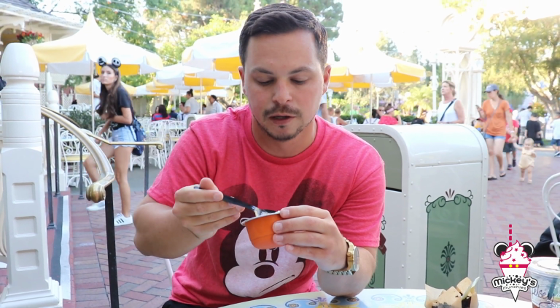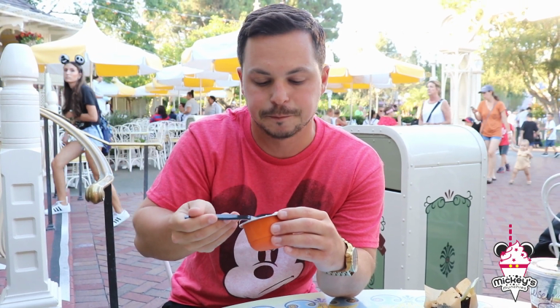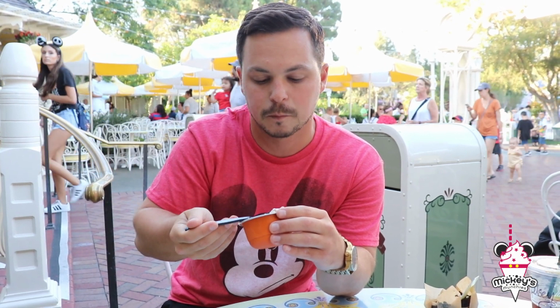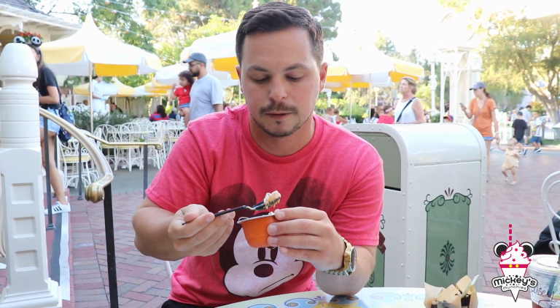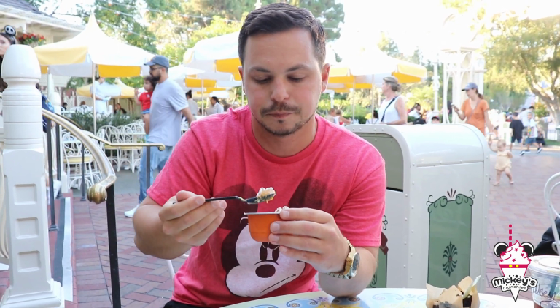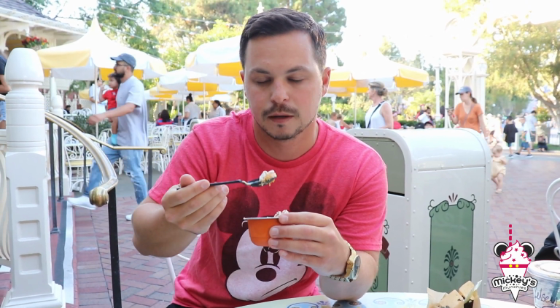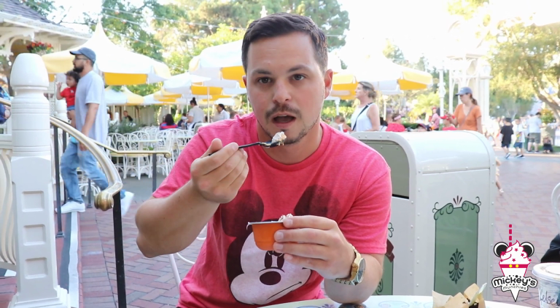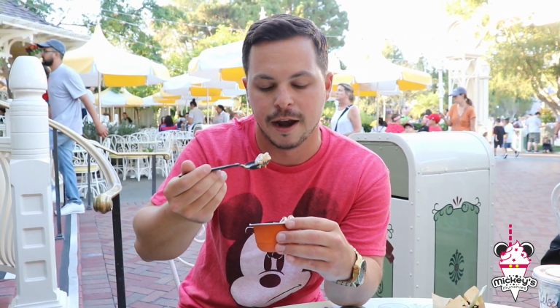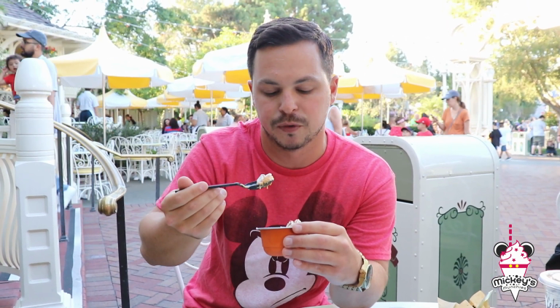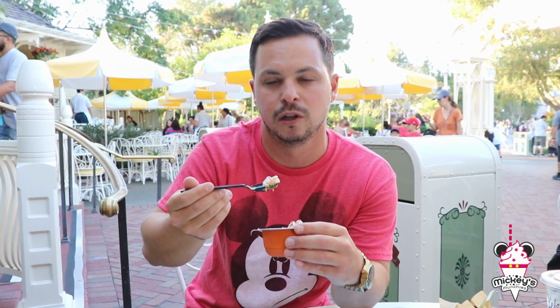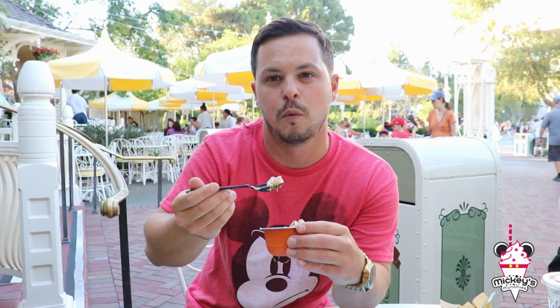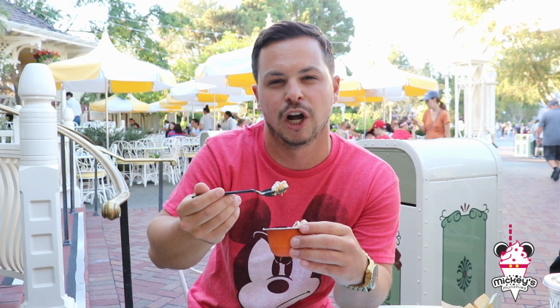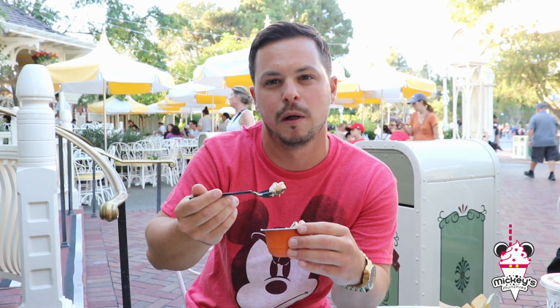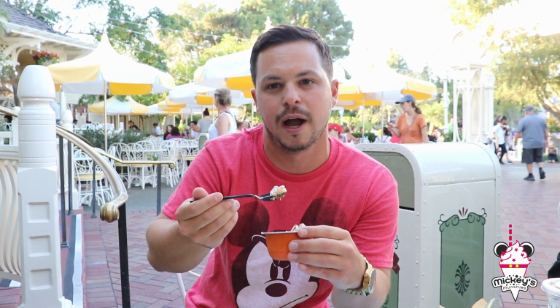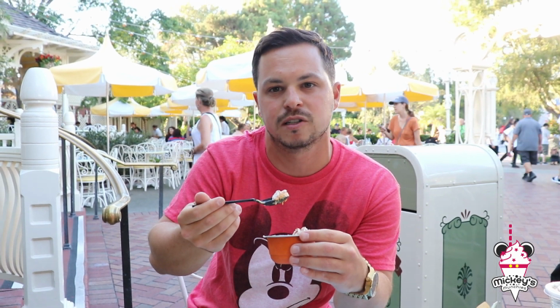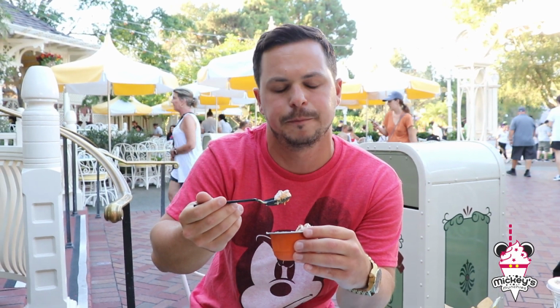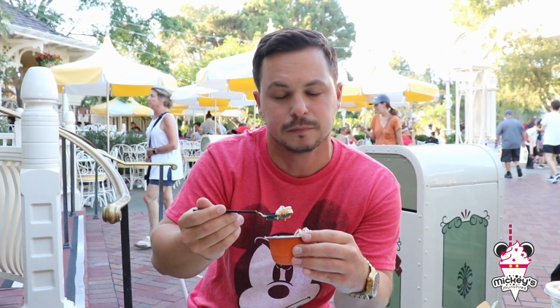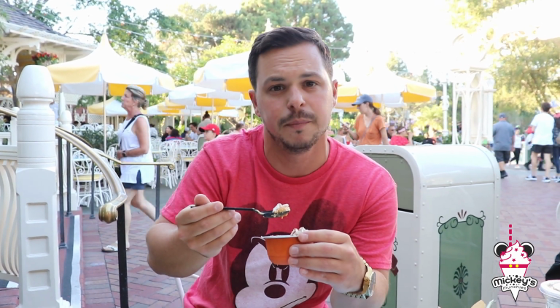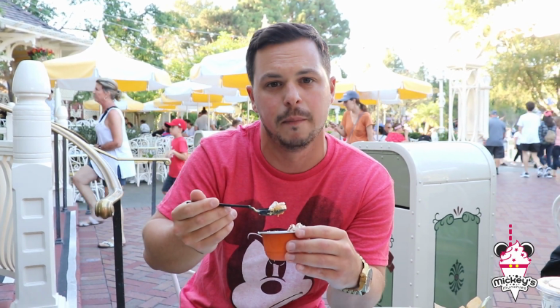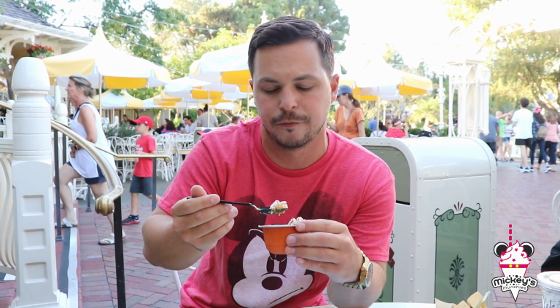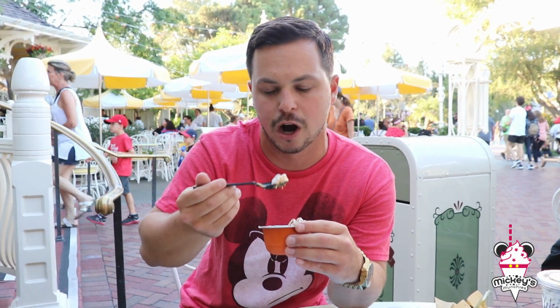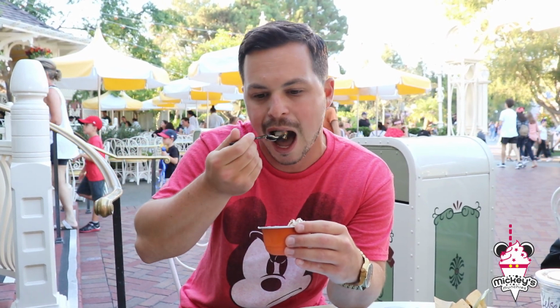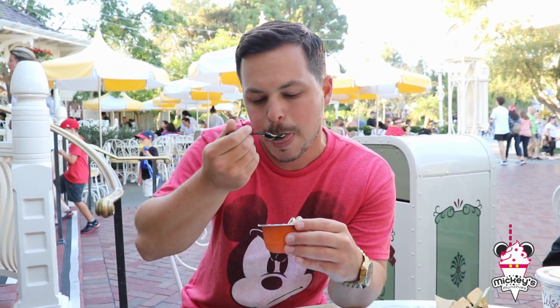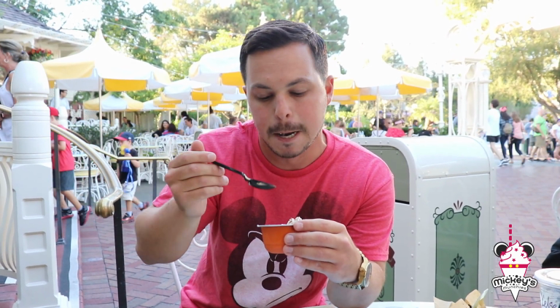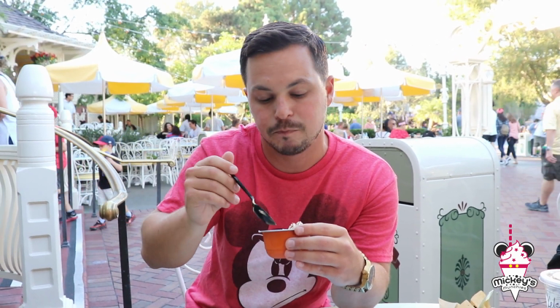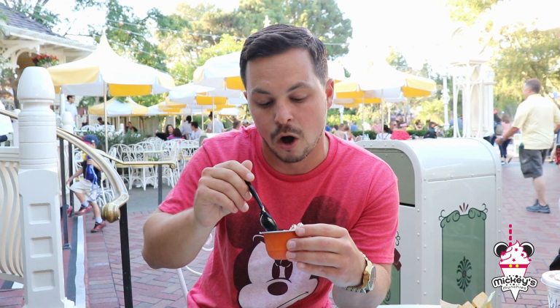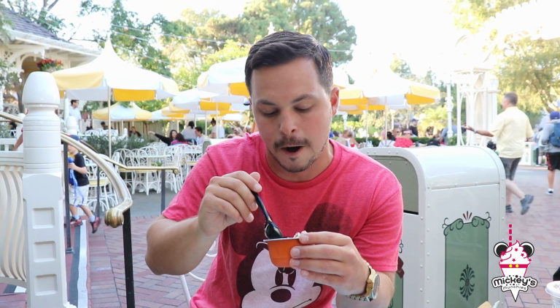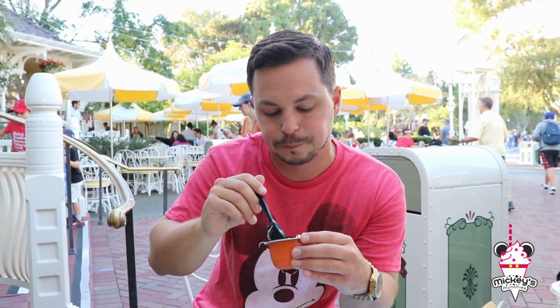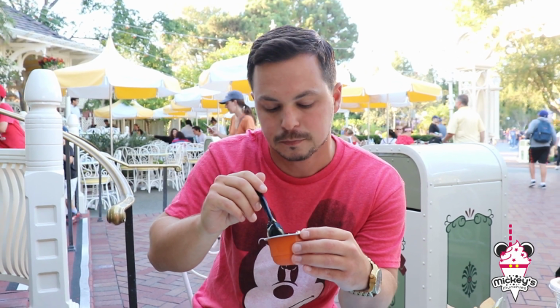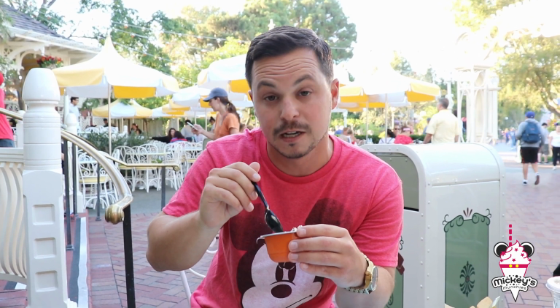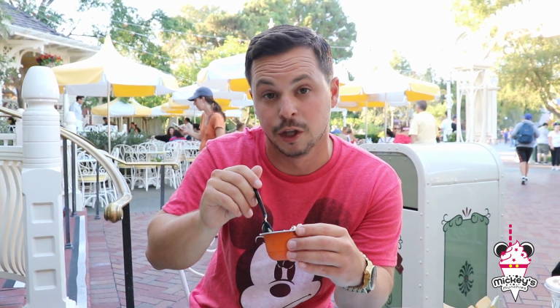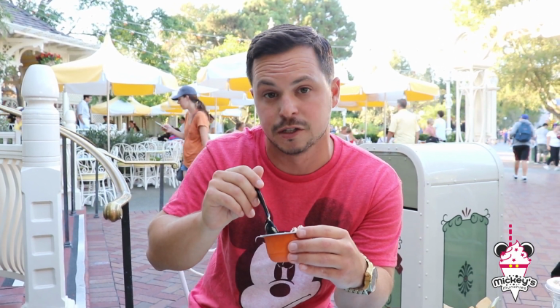I think the only thing that's kind of missing is like a crust. If they put a little bit more of like a crumb or pie crust in there, it'd be a little bit better for sure. But all in all, this is a really good dessert.